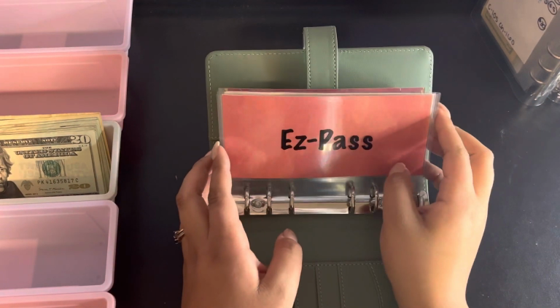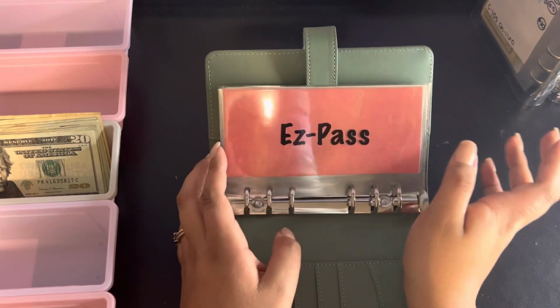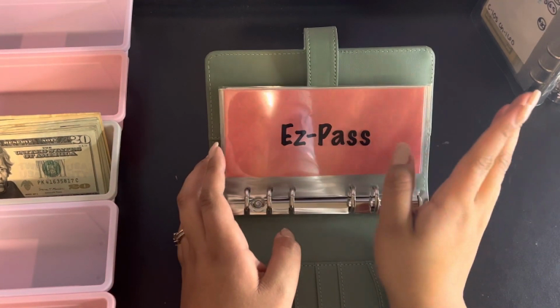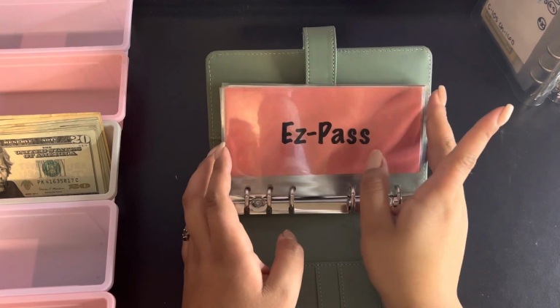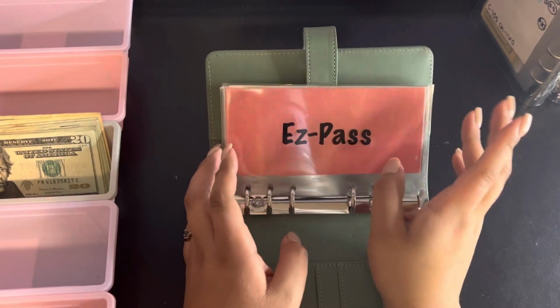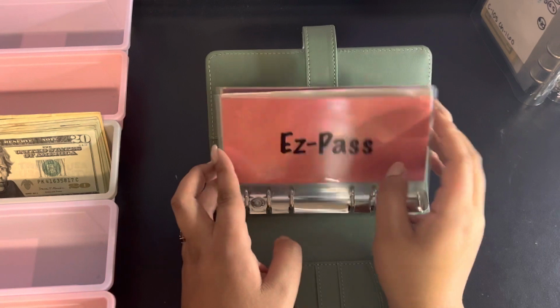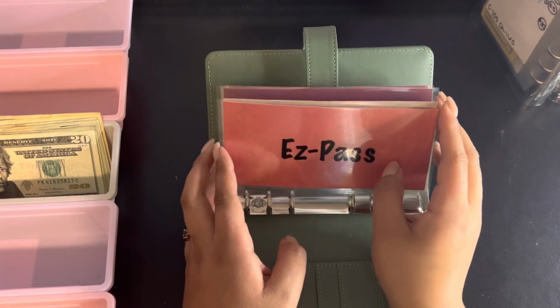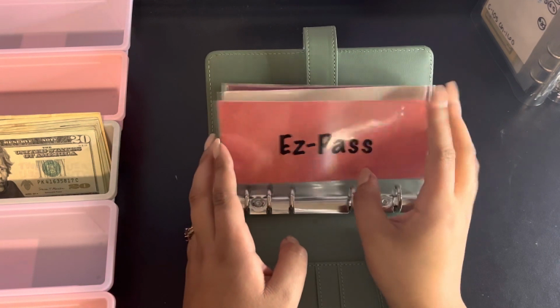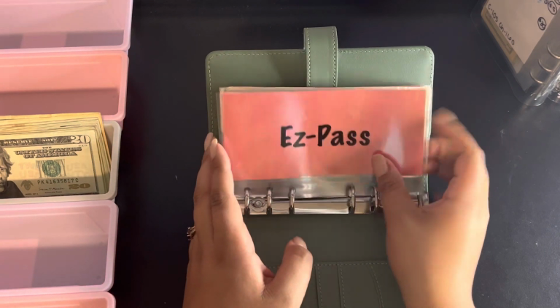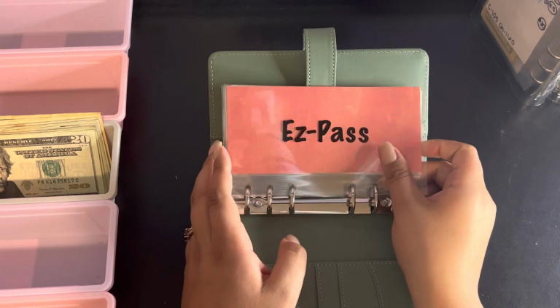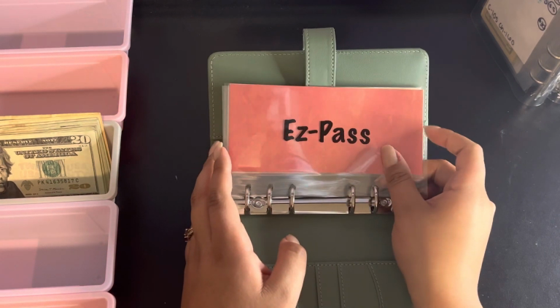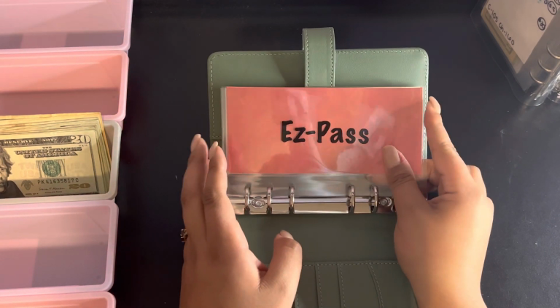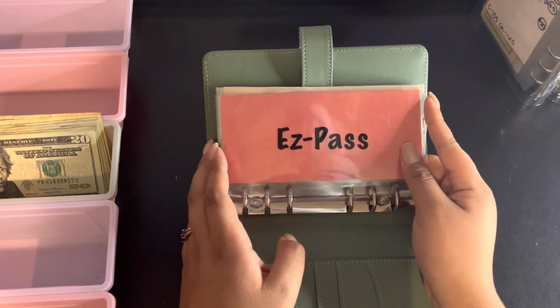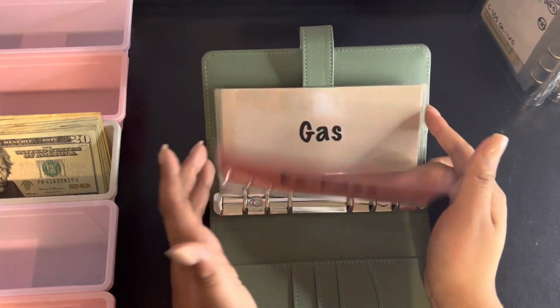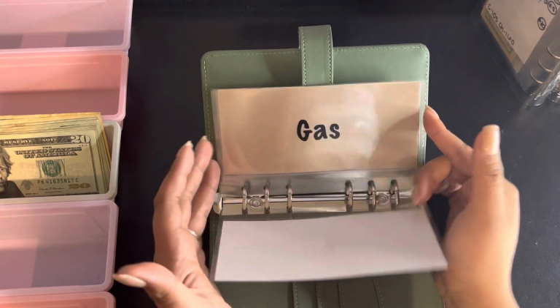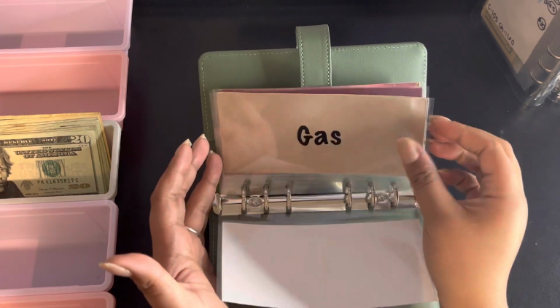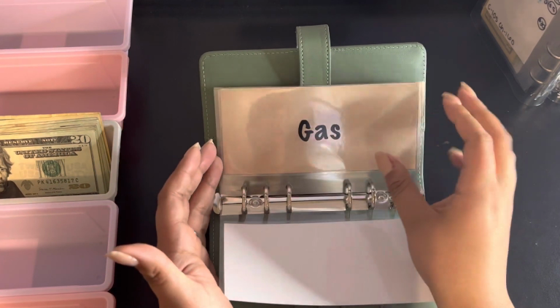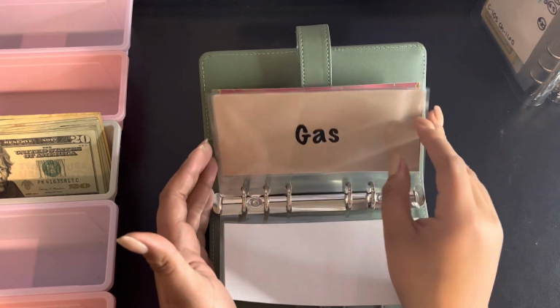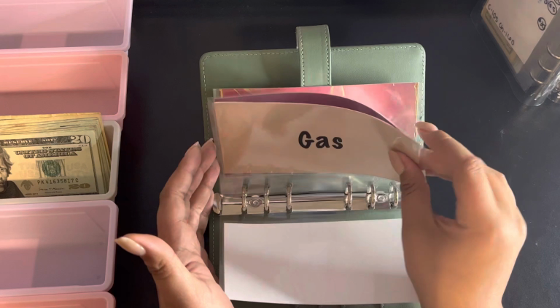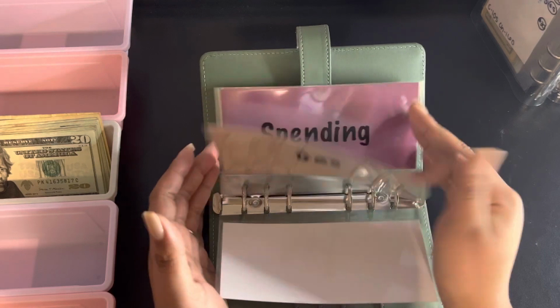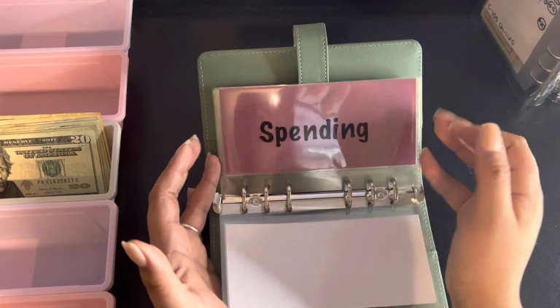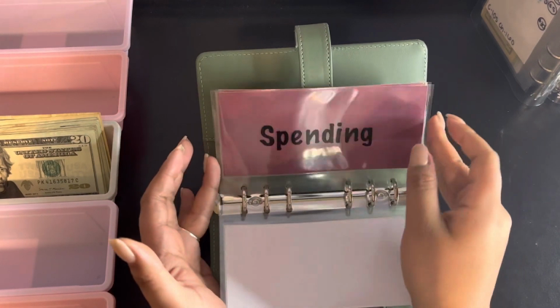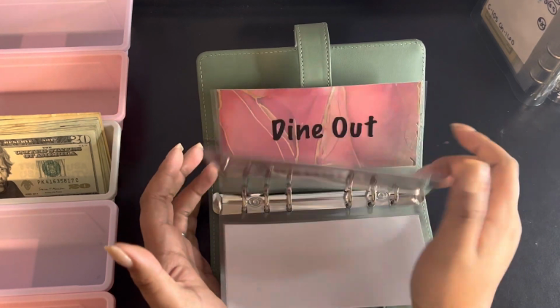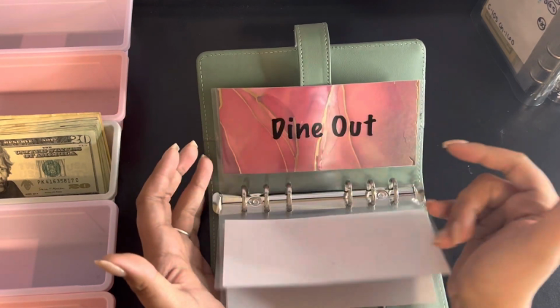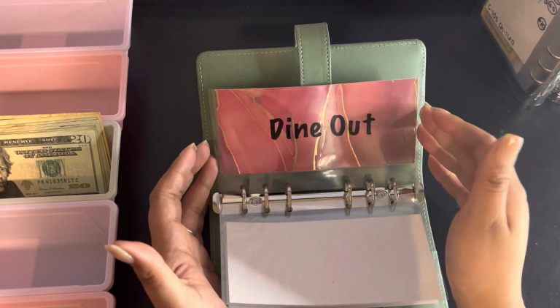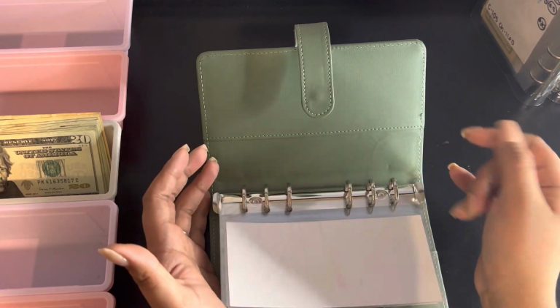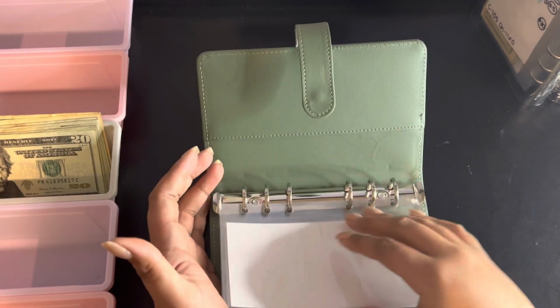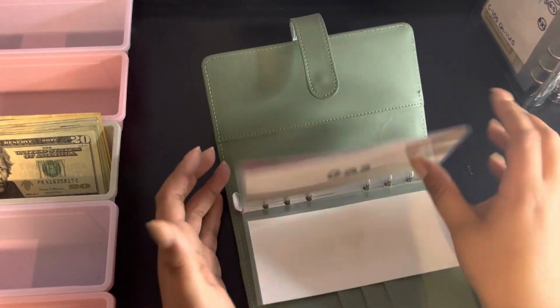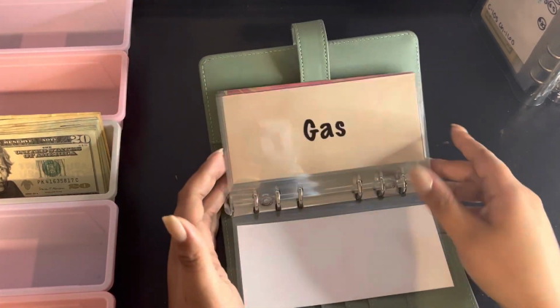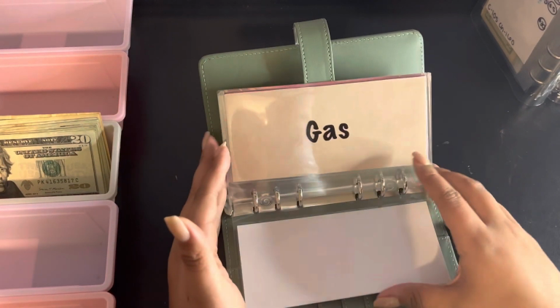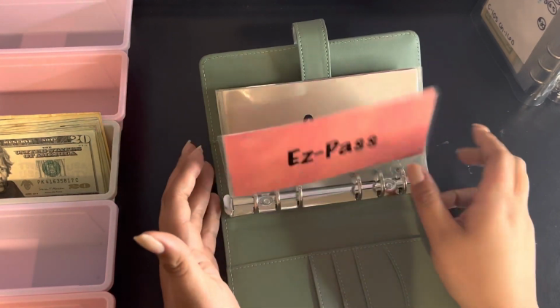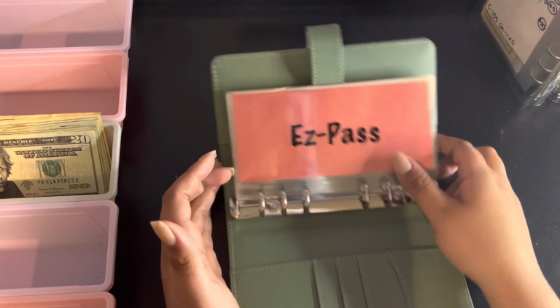Right now it's set up for a road trip I'll be going on in December. The categories we have so far are Easy Pass, gas spending, and dine out — so not too many categories.